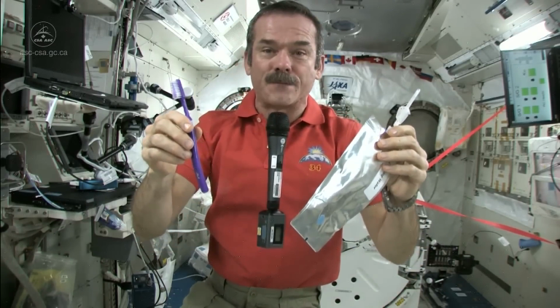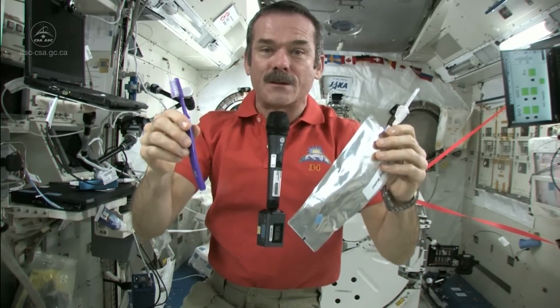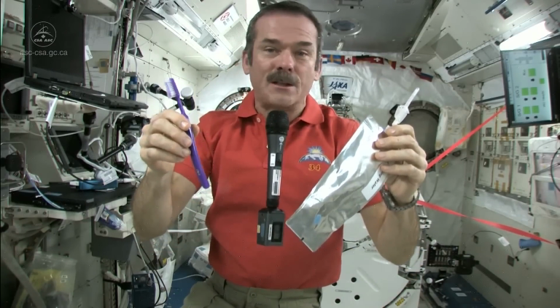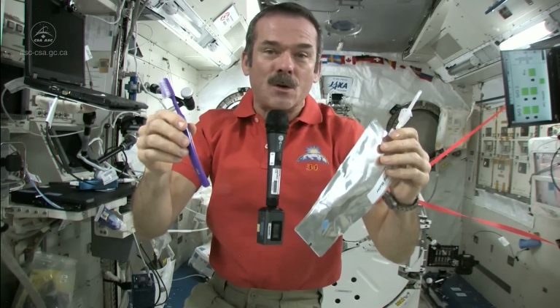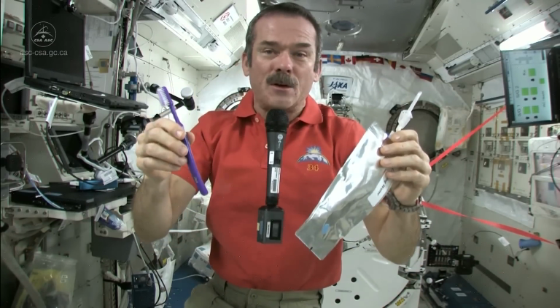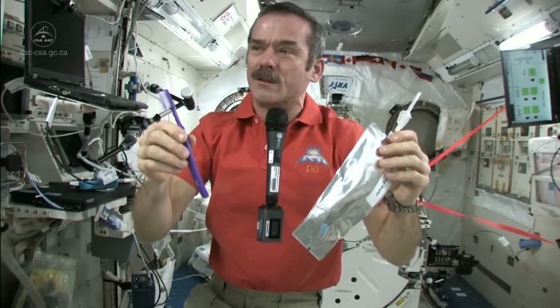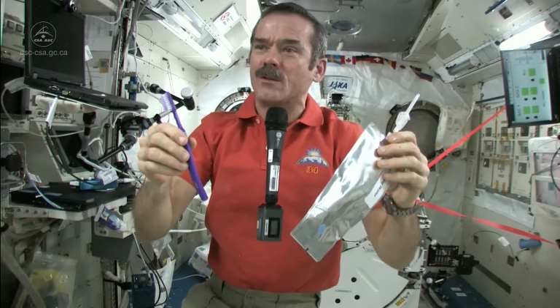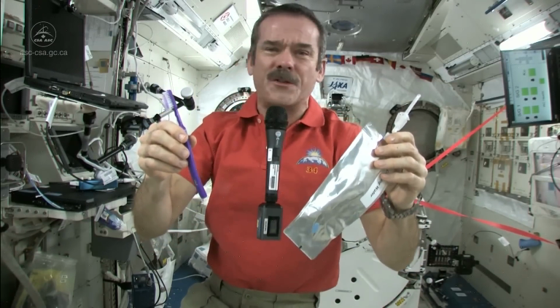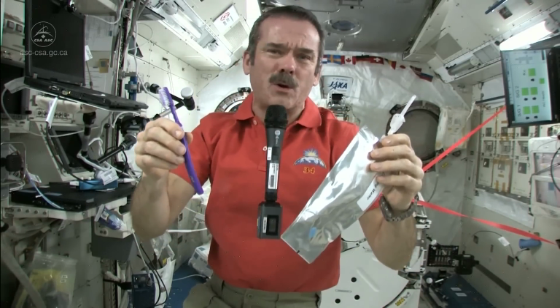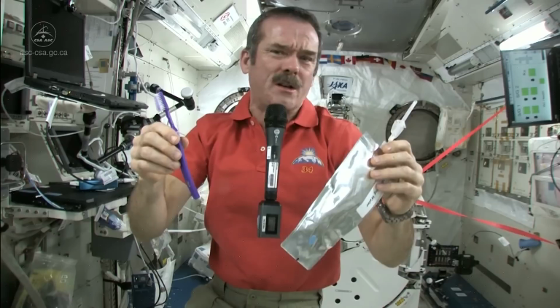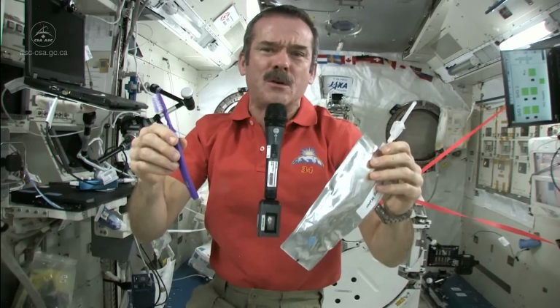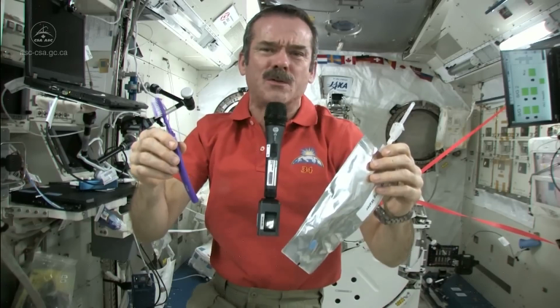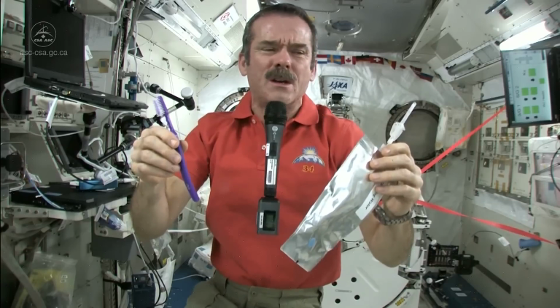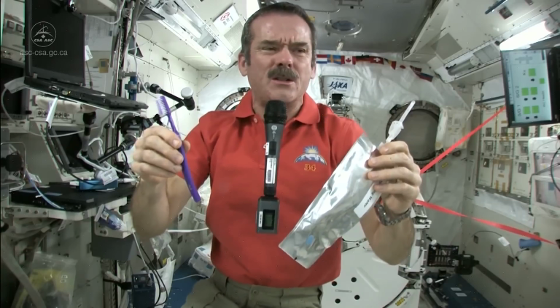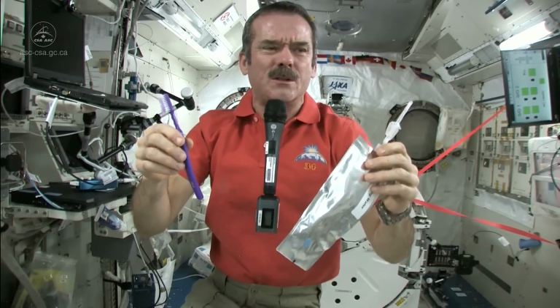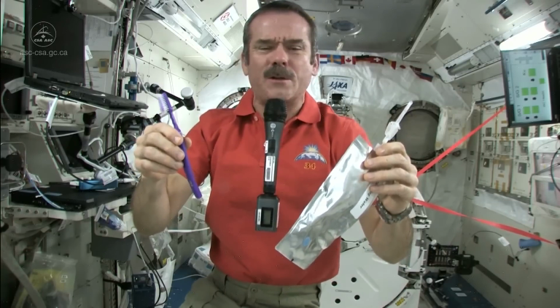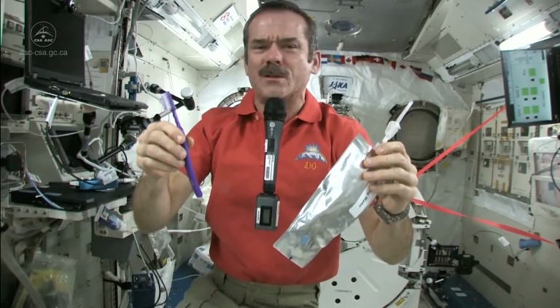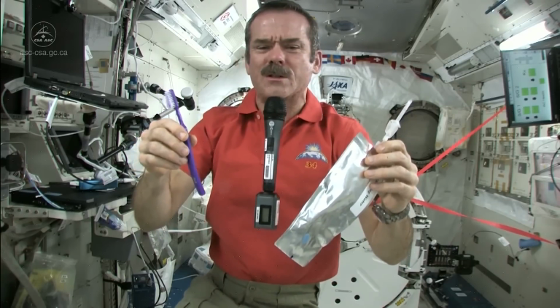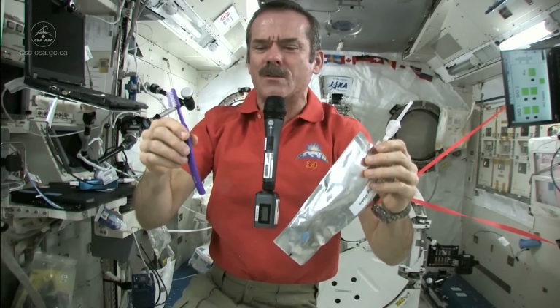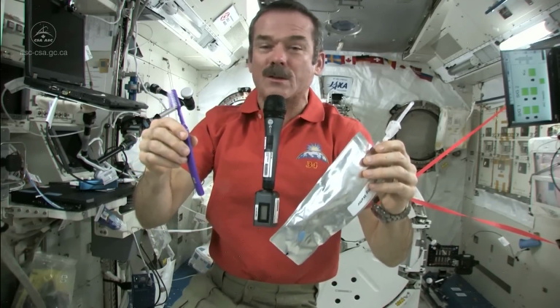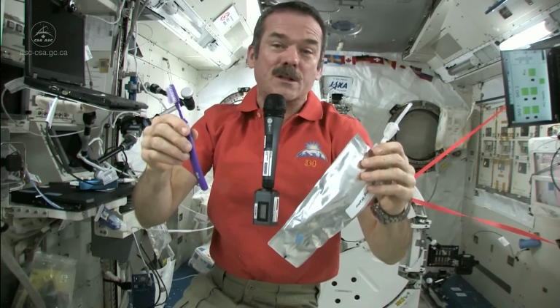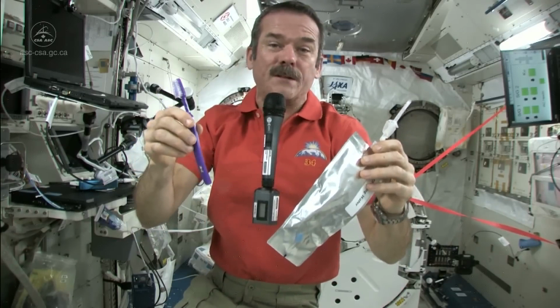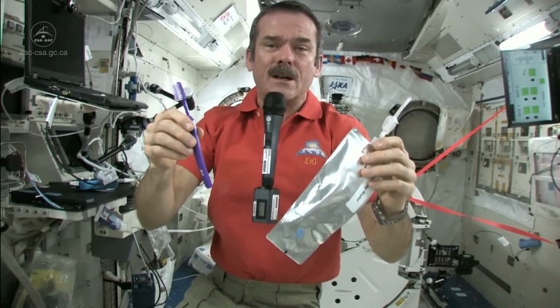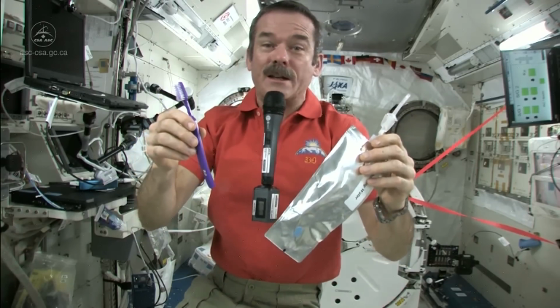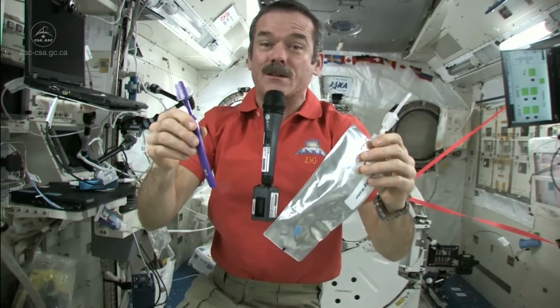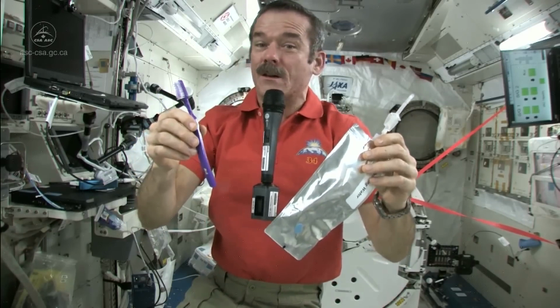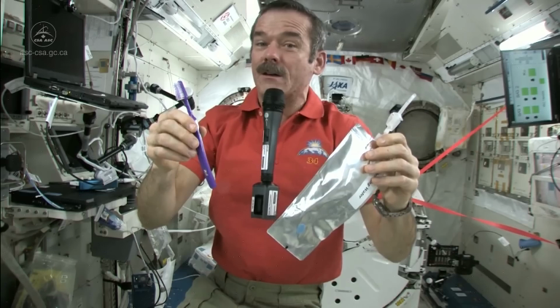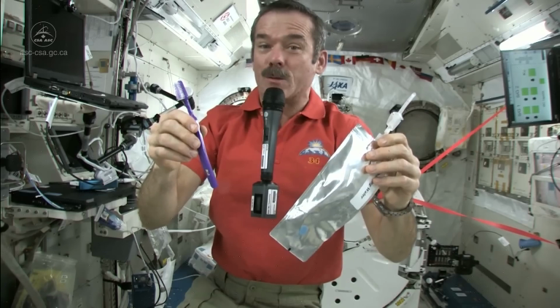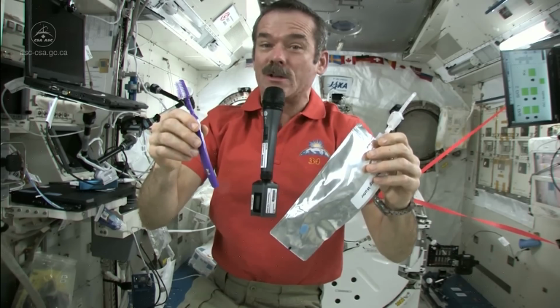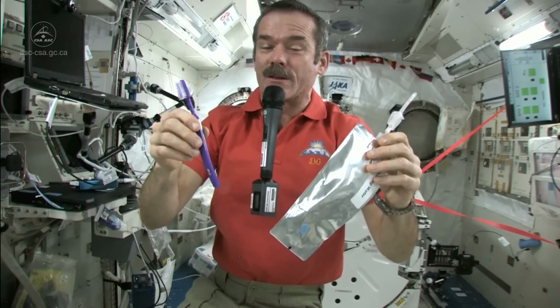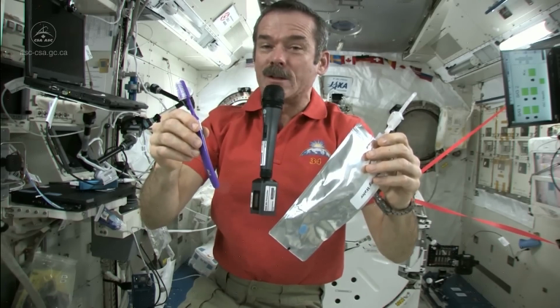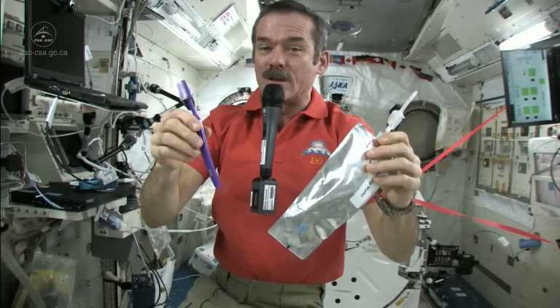And it doesn't go up your nose — there's nothing to push it up your nose, it just floats. So it works fine. That's how you brush your teeth in space.